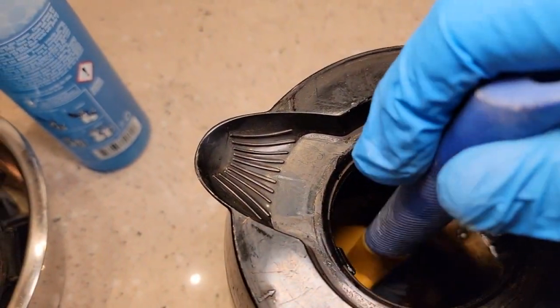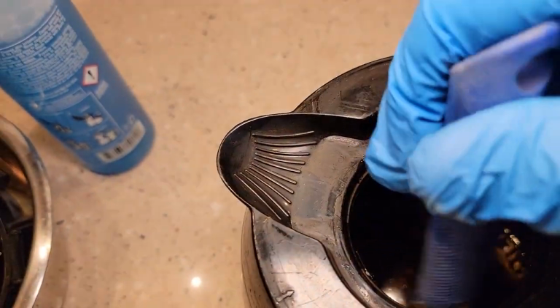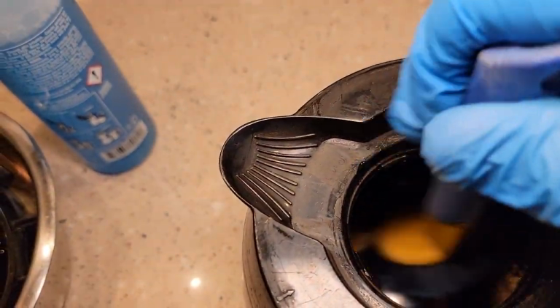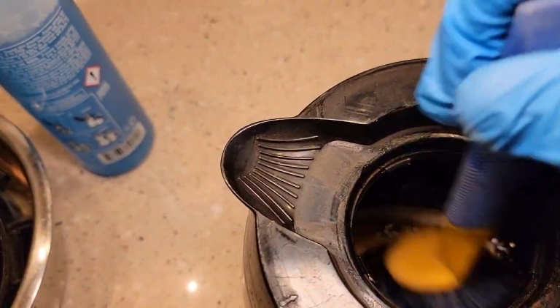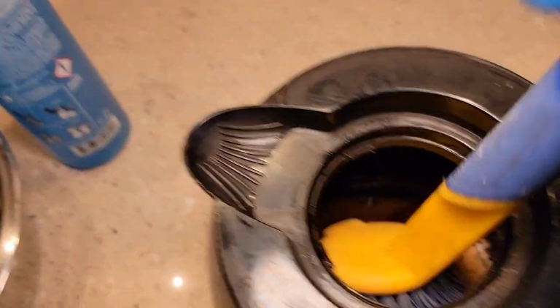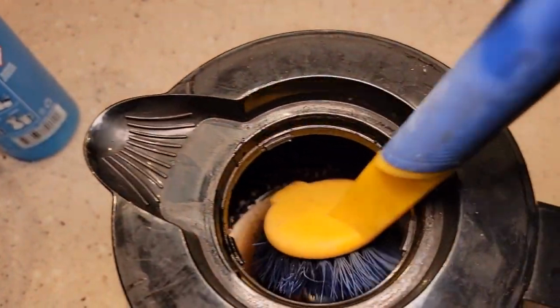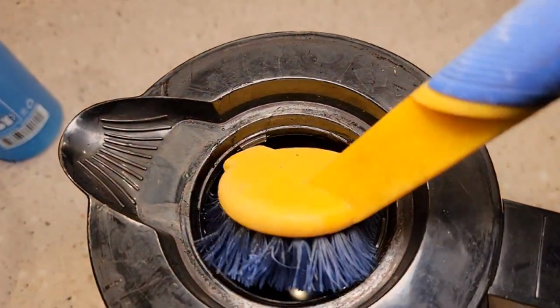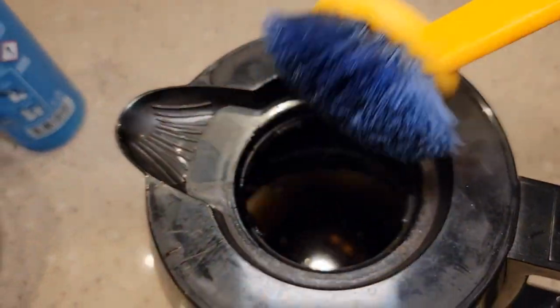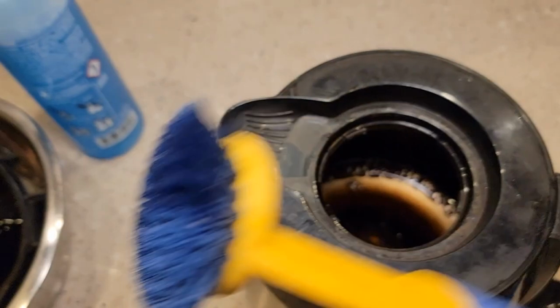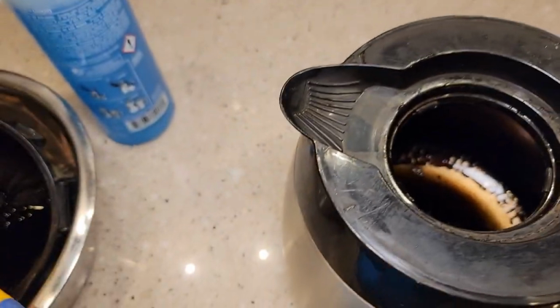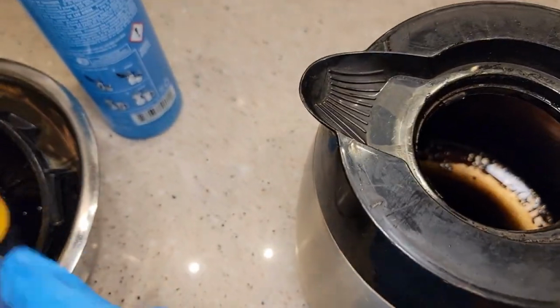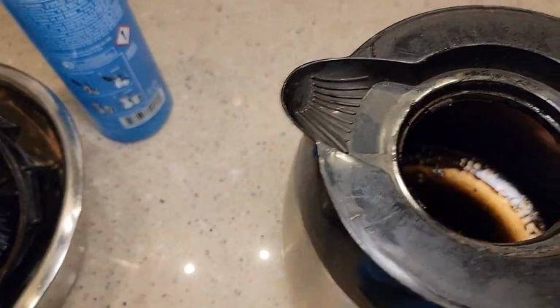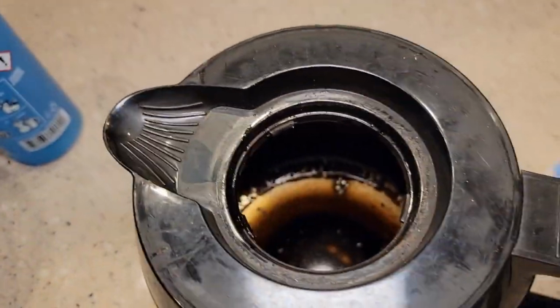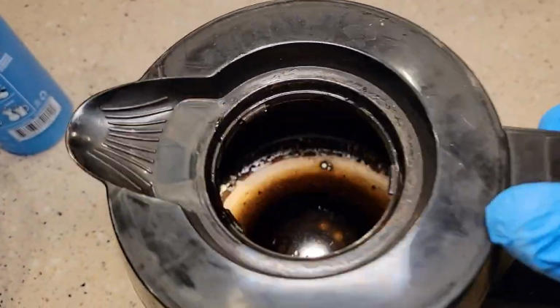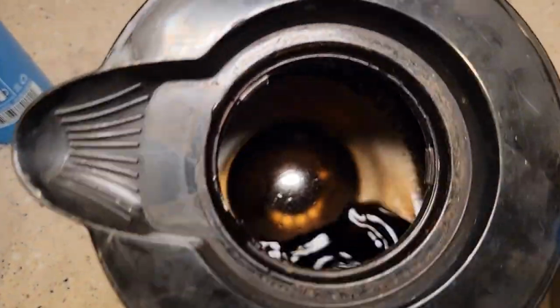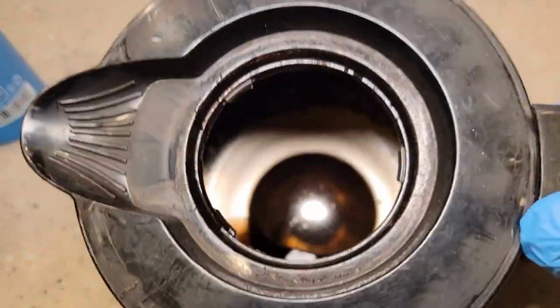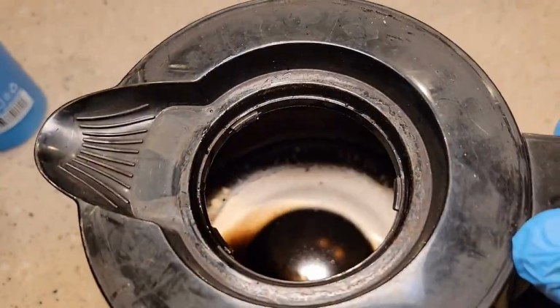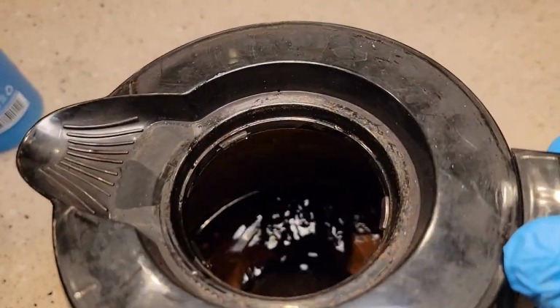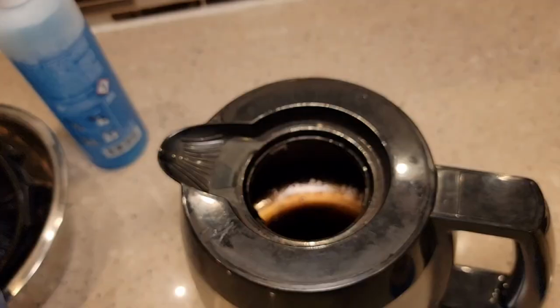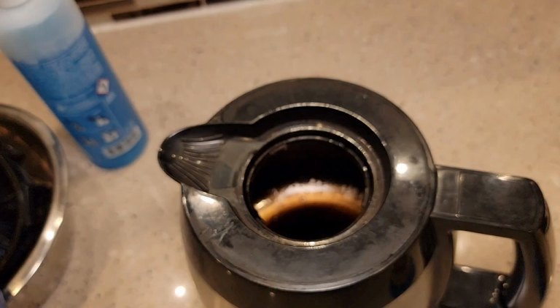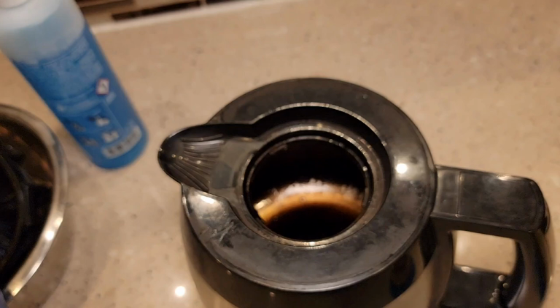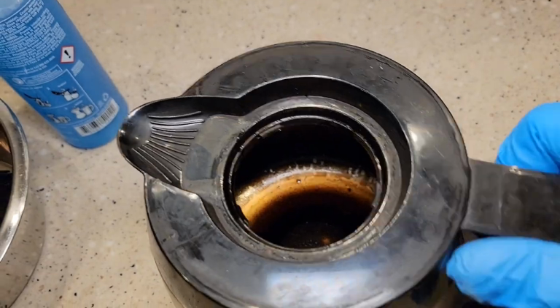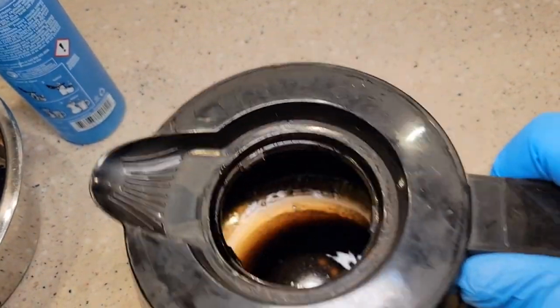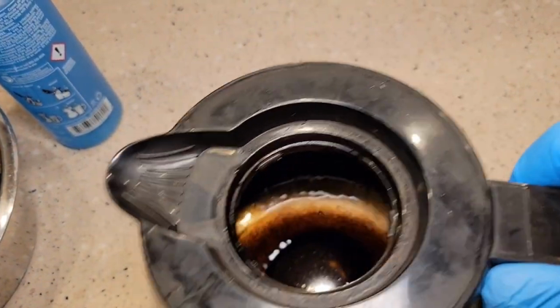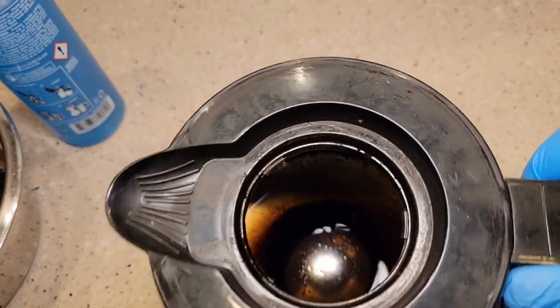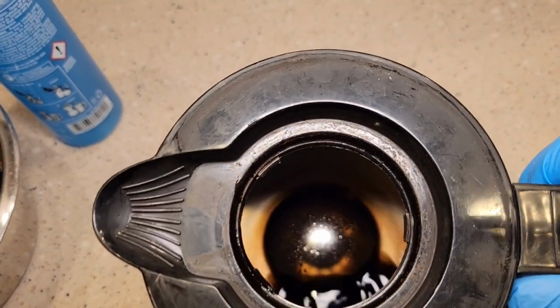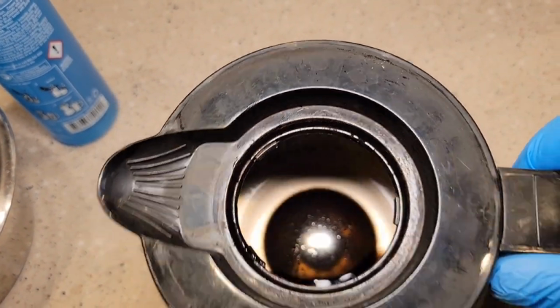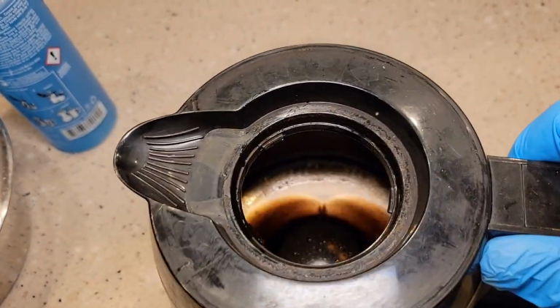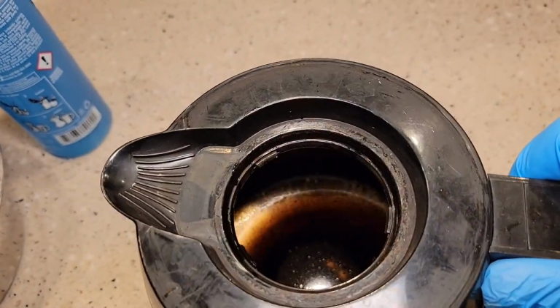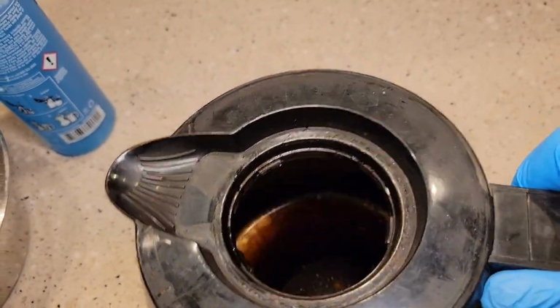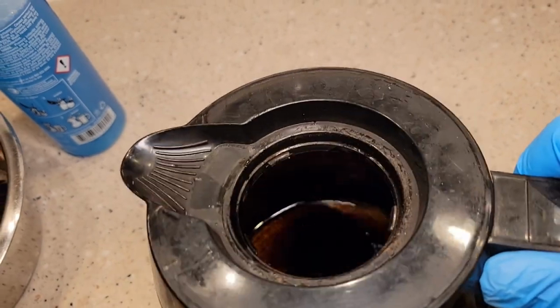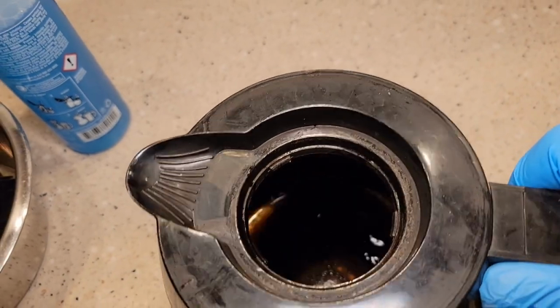It does have to soak for a little bit, and then you are going to have to rinse this out with soap and water when you're done. We can see it's already starting to dissolve that. It works fast, but on some of the harder stains it does have to soak.